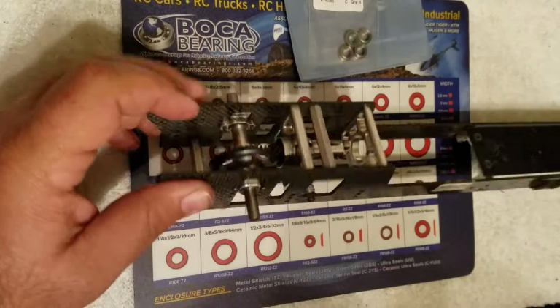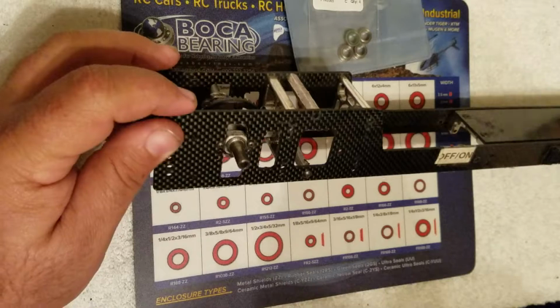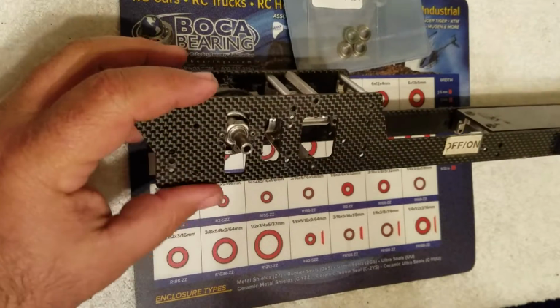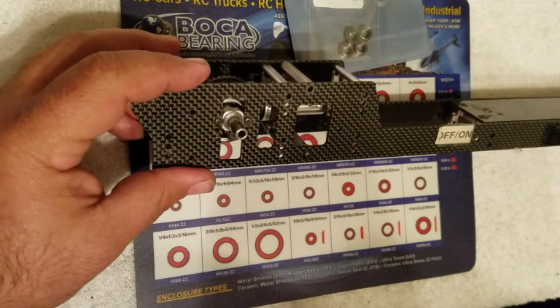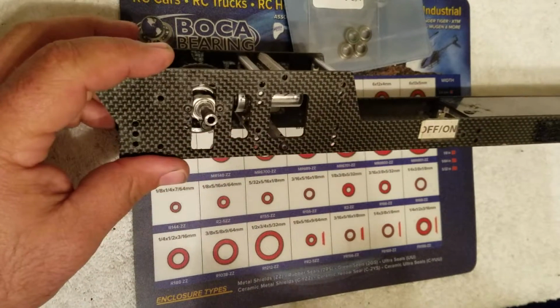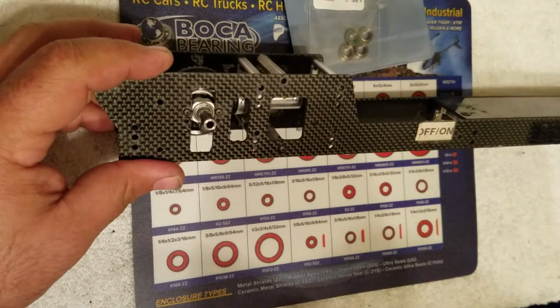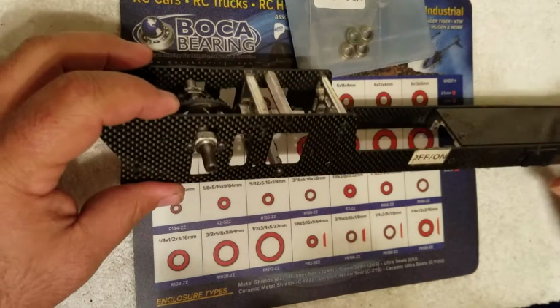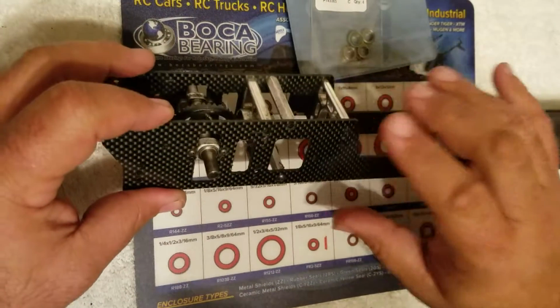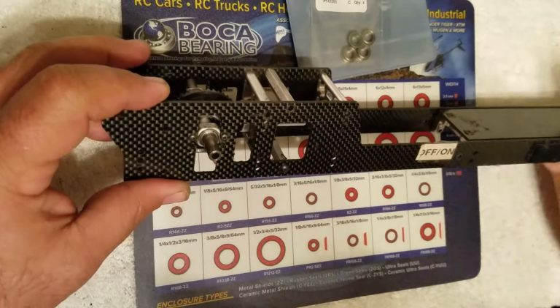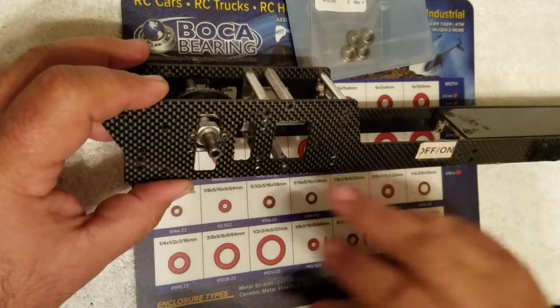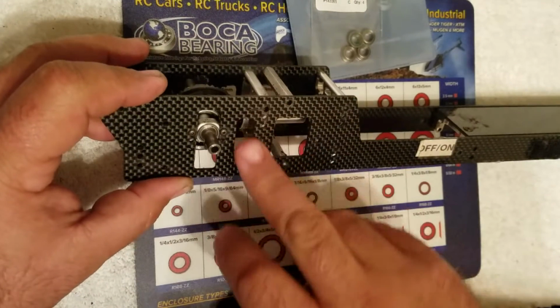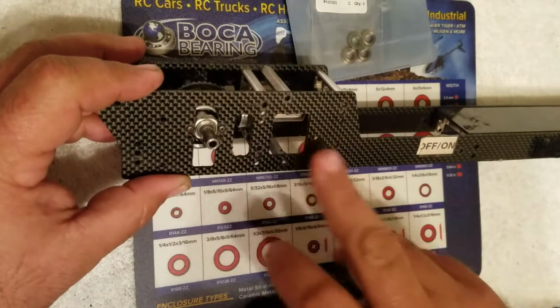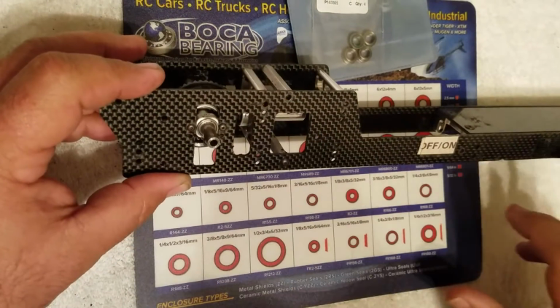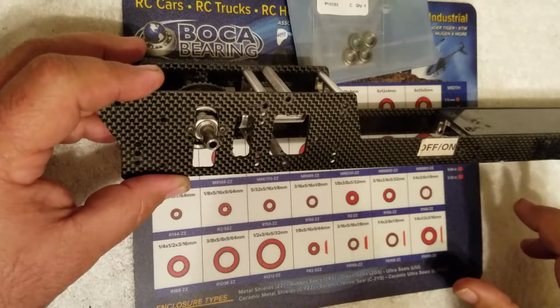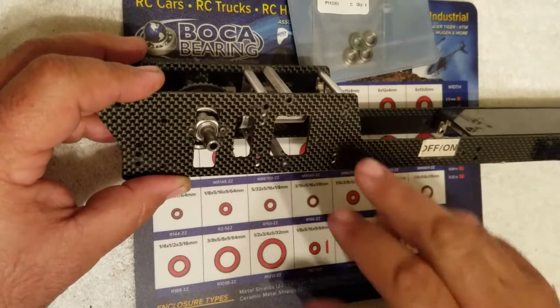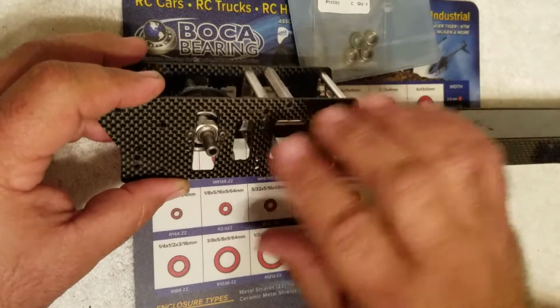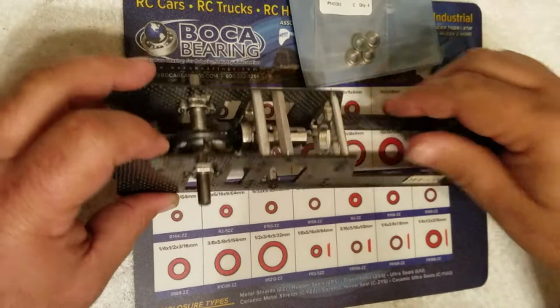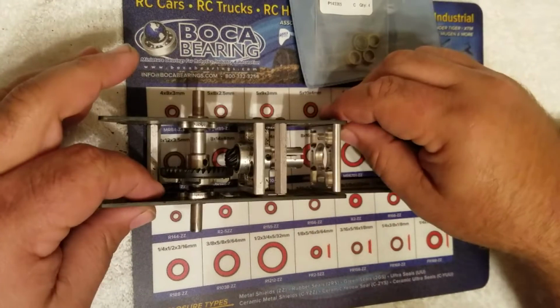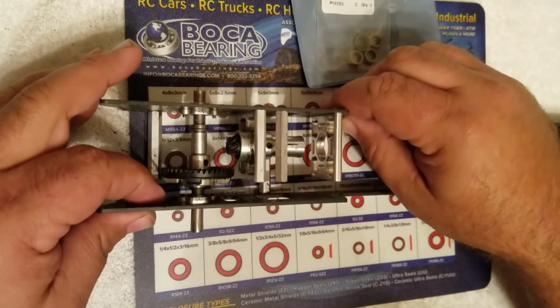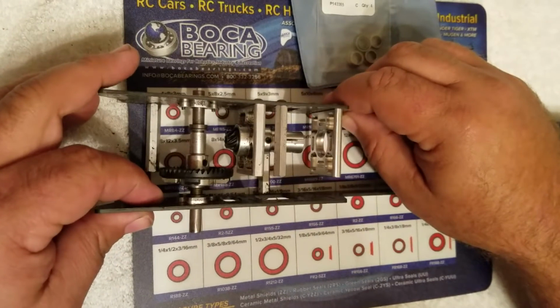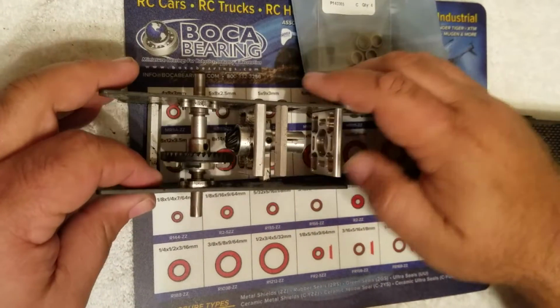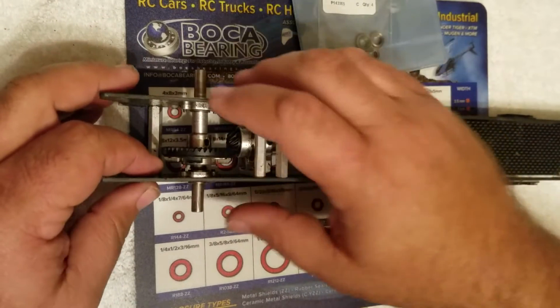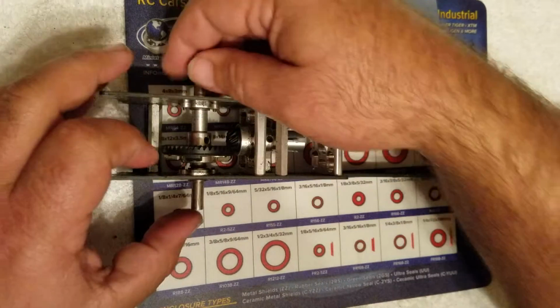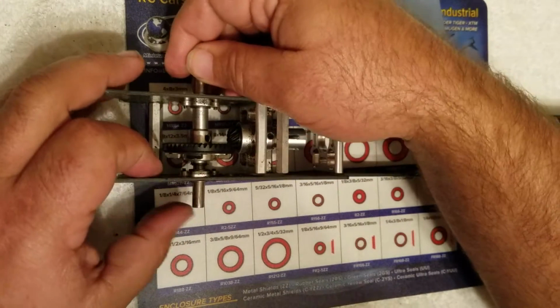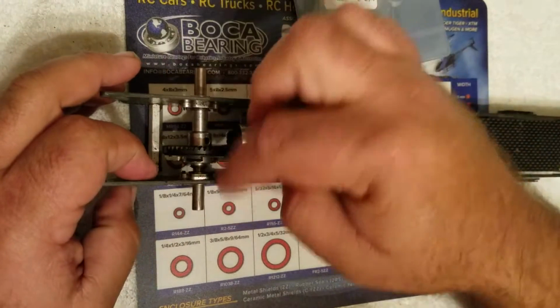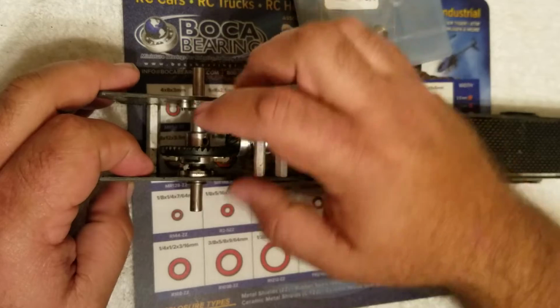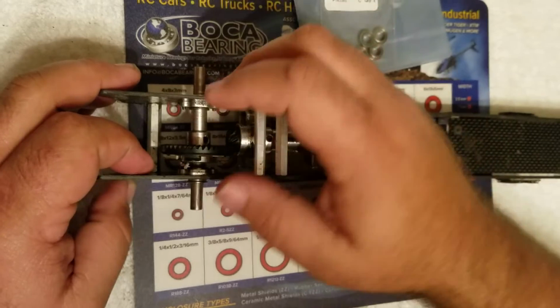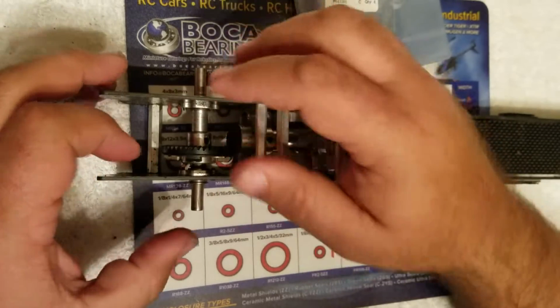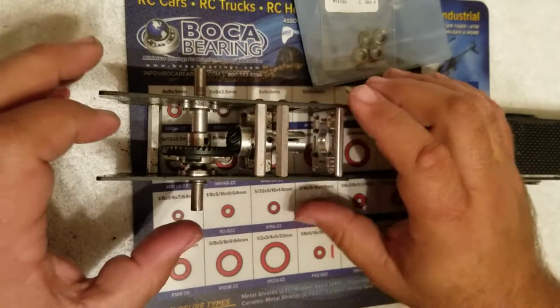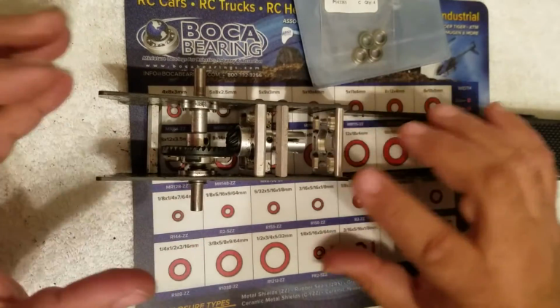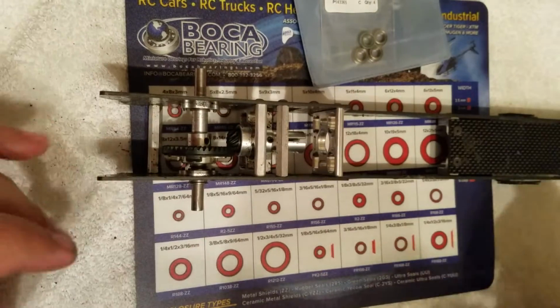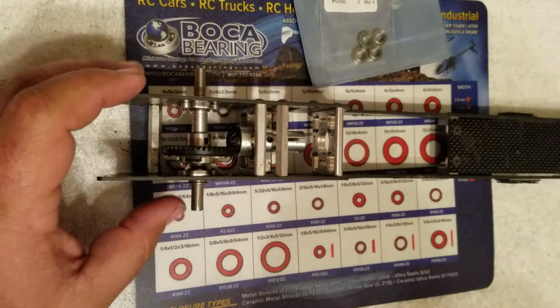I already did most of the steps already. The easiest way to do it is to knock out all the screws on one side. That way you can just open the chassis up. If you want to pull the axle out, you don't want to lose all your shims, and it just makes it a little bit easier to just open the chassis up.